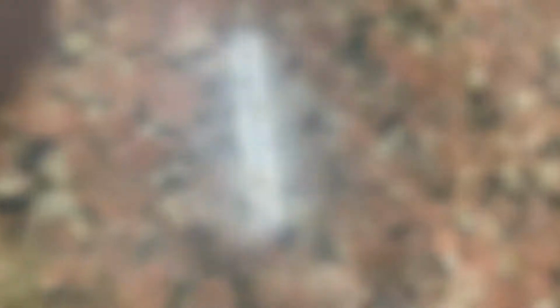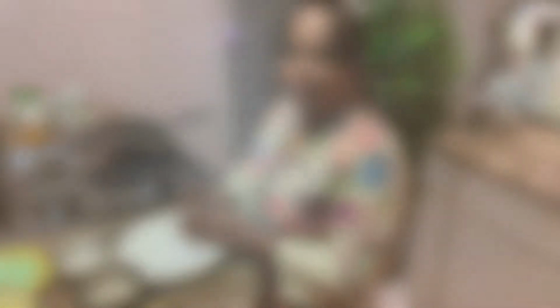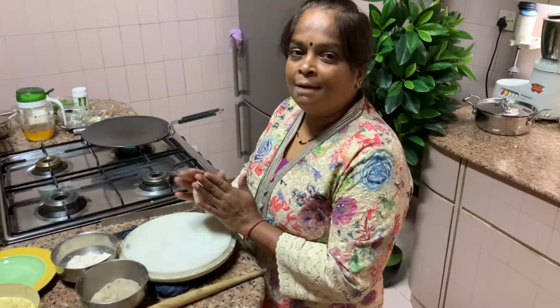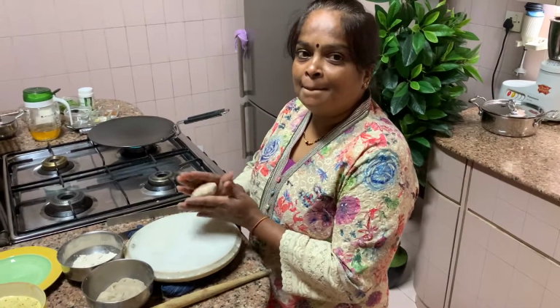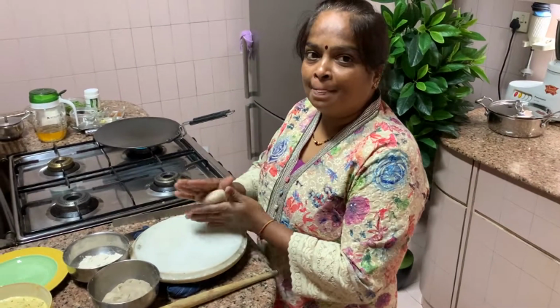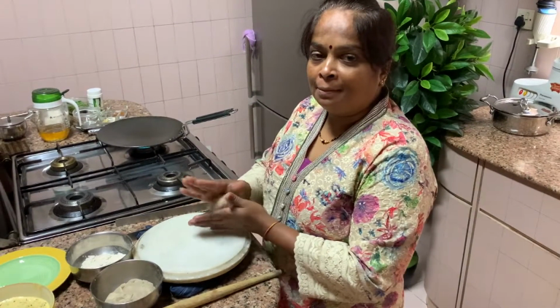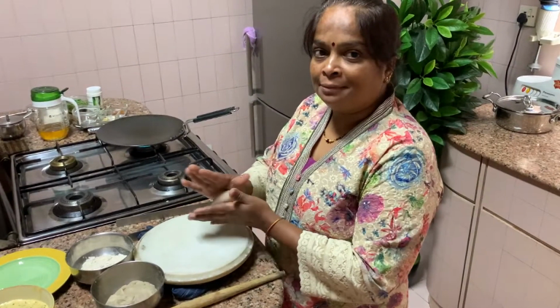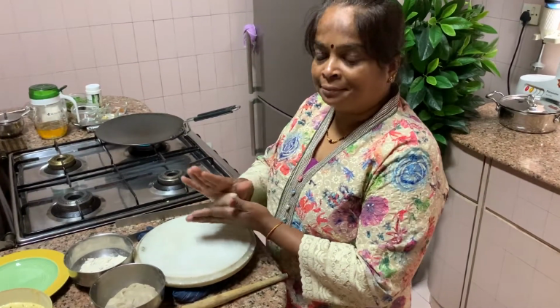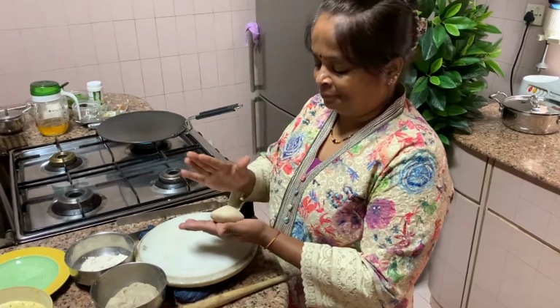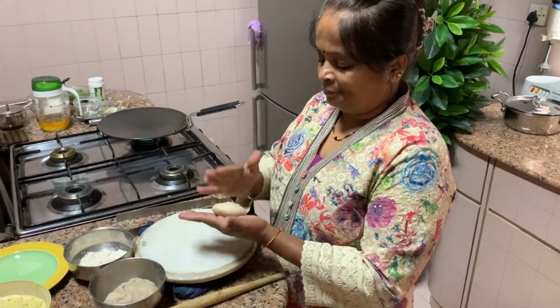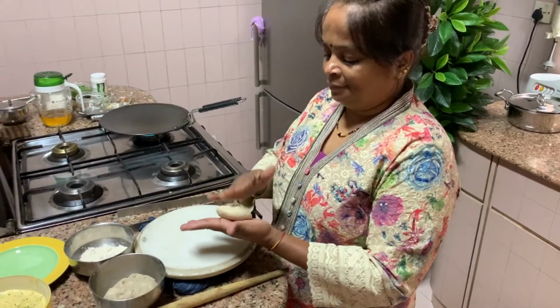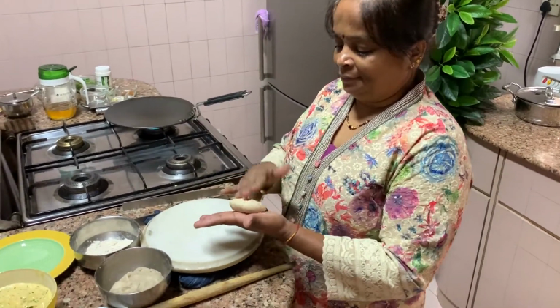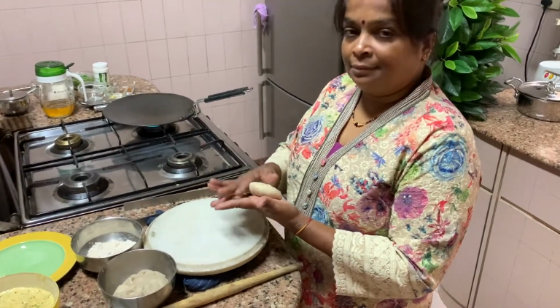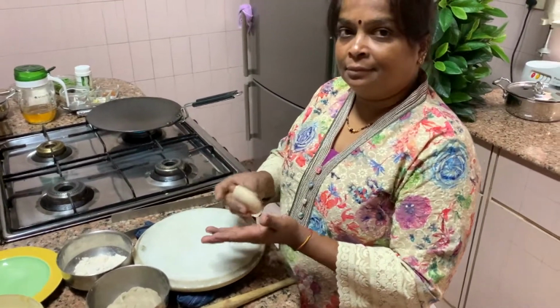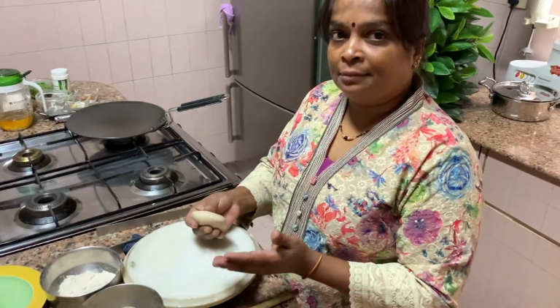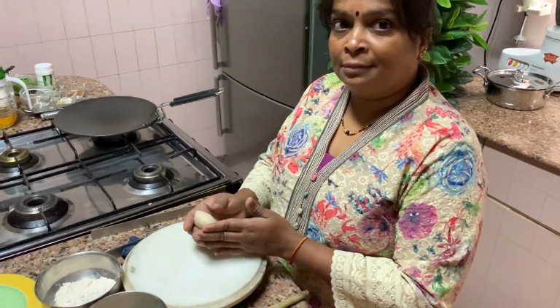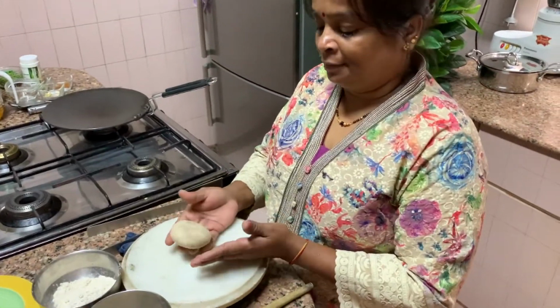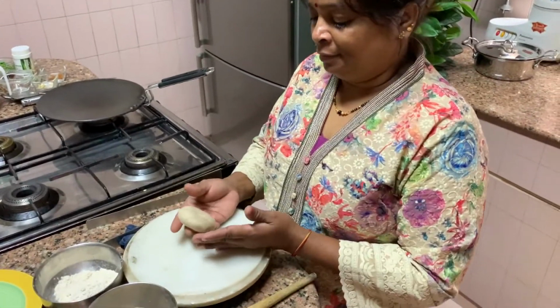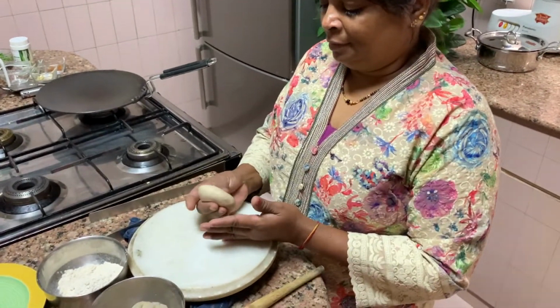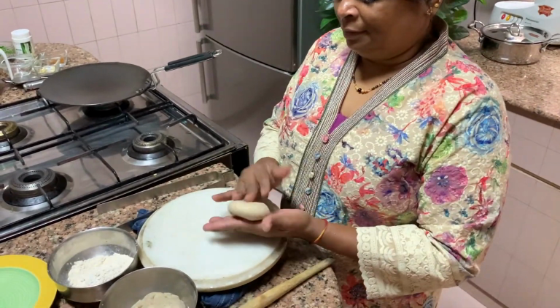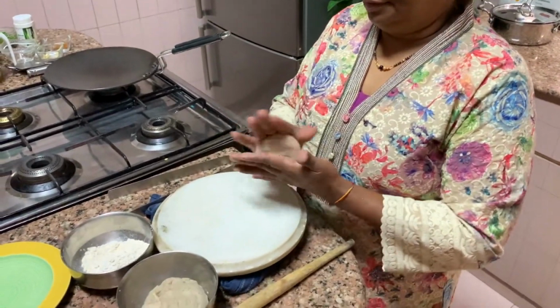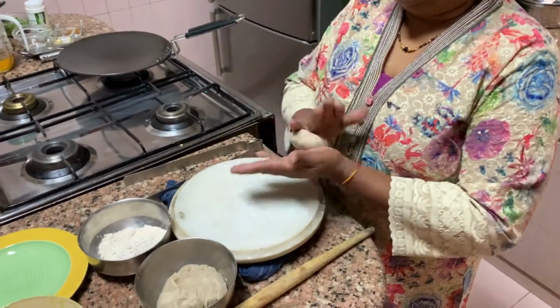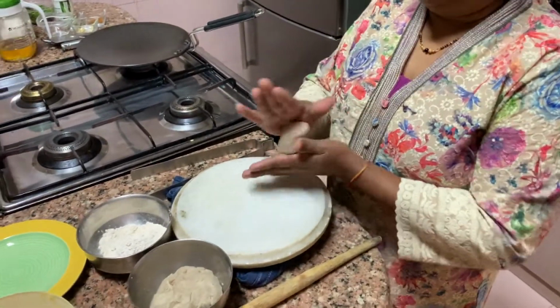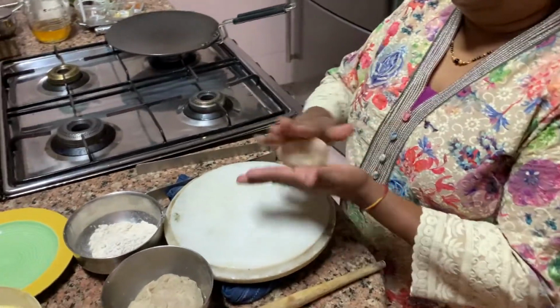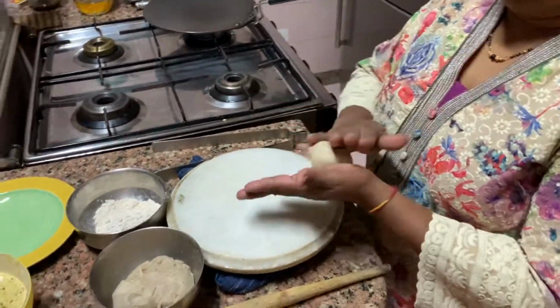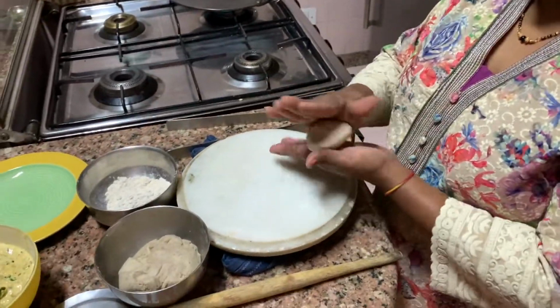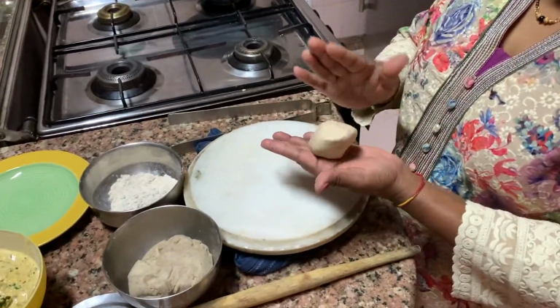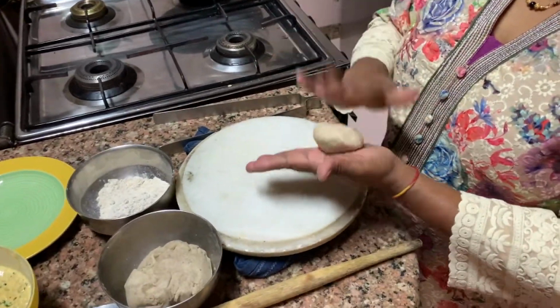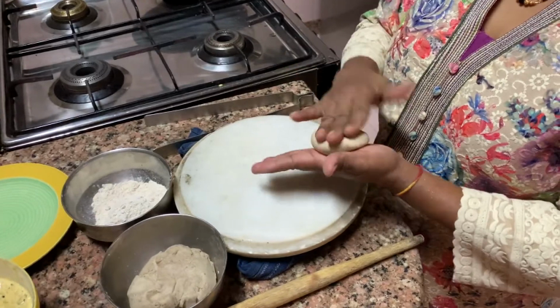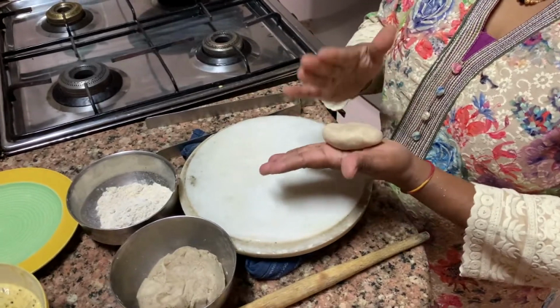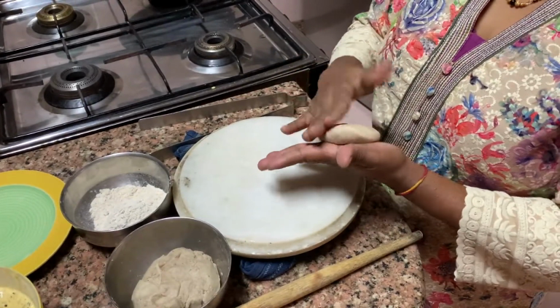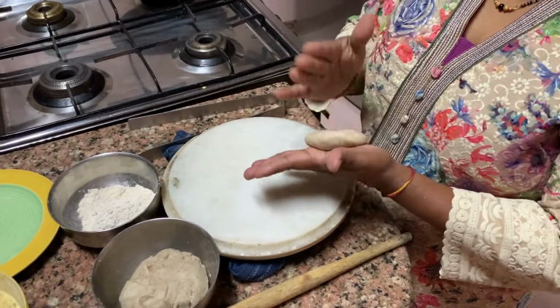Jema! Now she is making the jawara ki roti. You know, everybody ka skill nahin hai jawara ki roti banana, but she knows it very well.